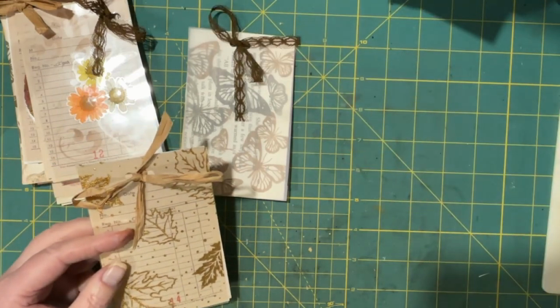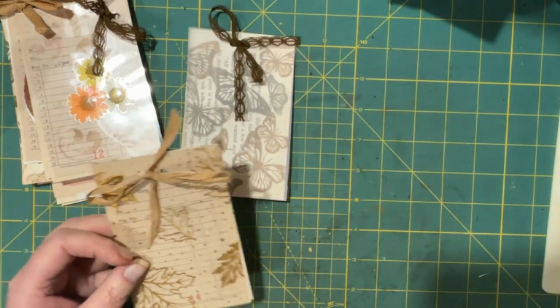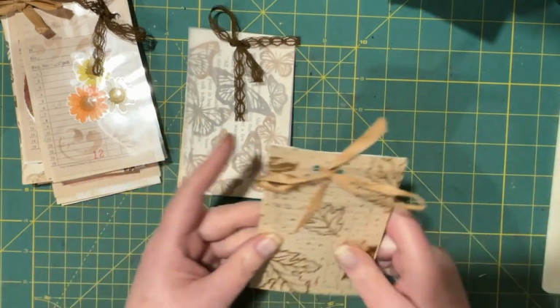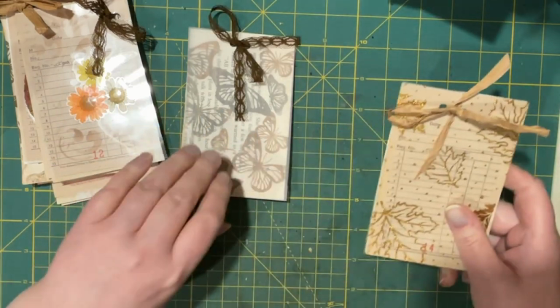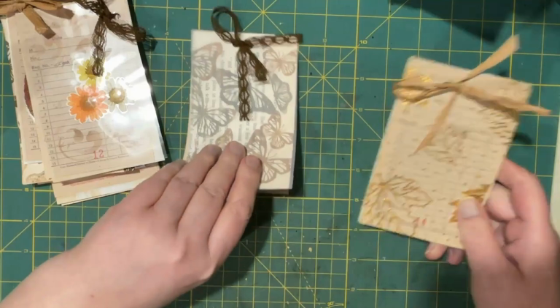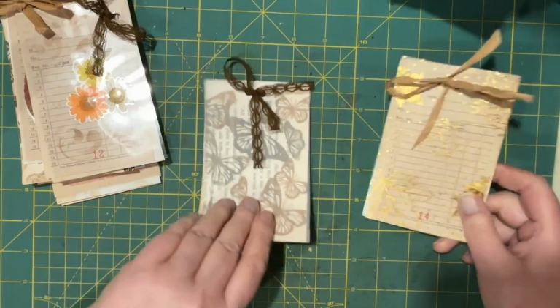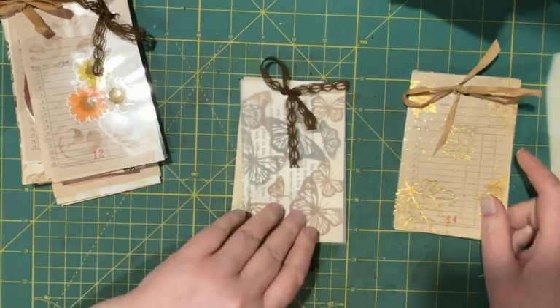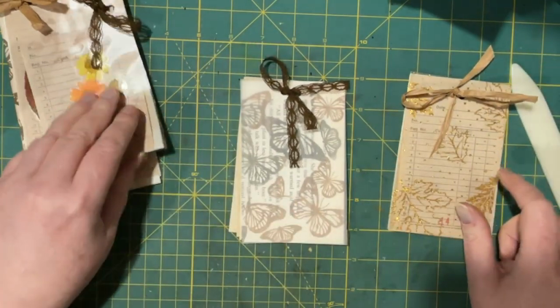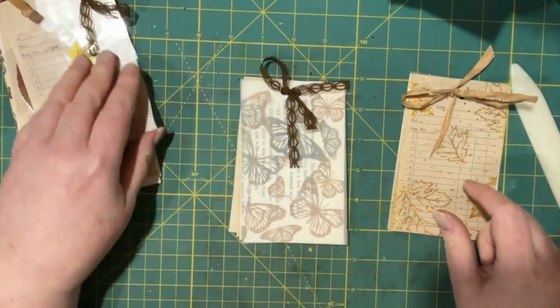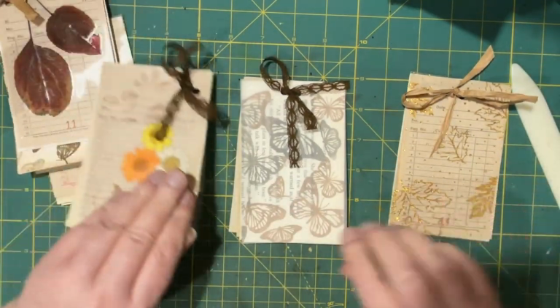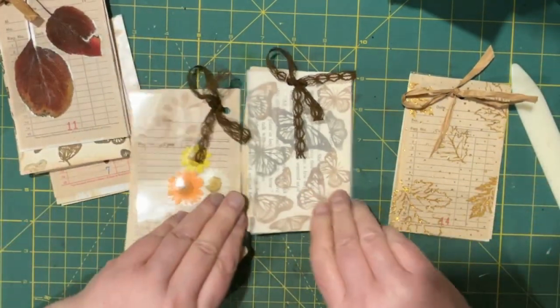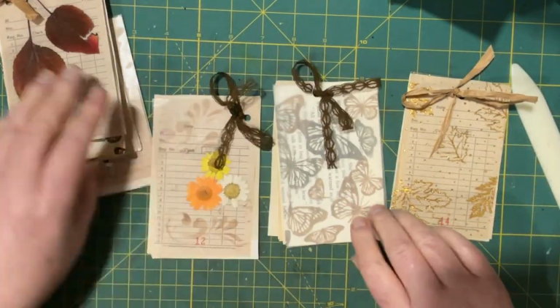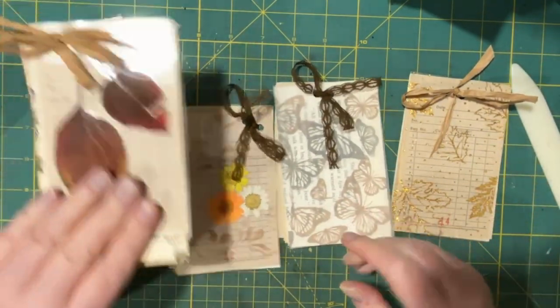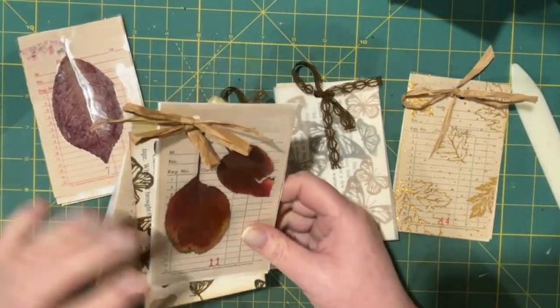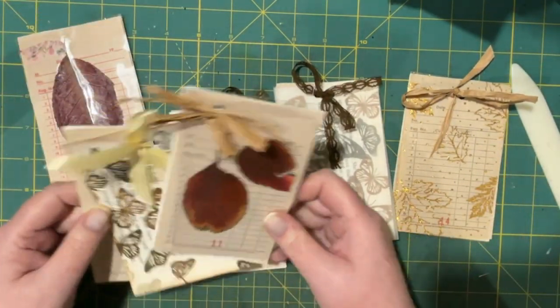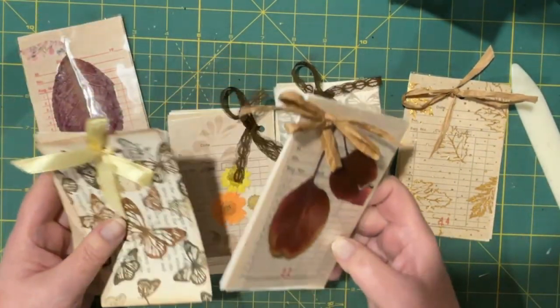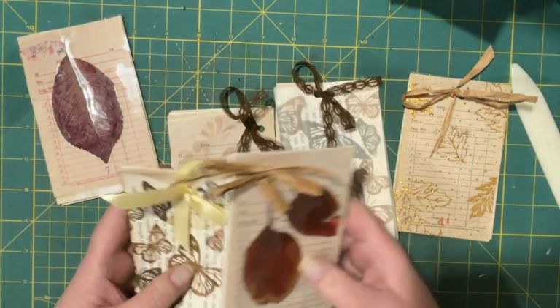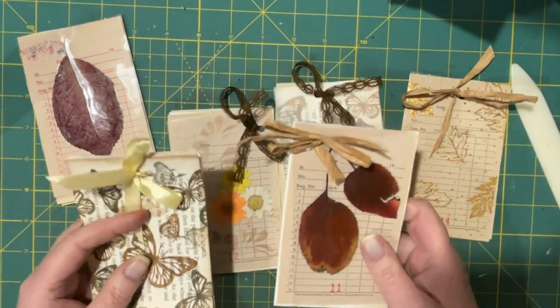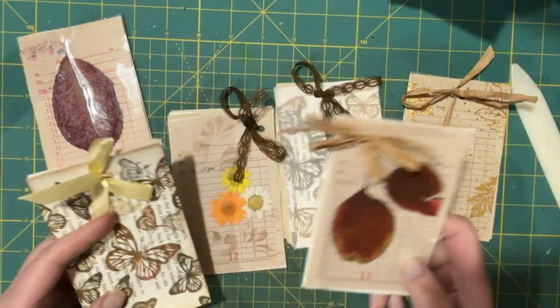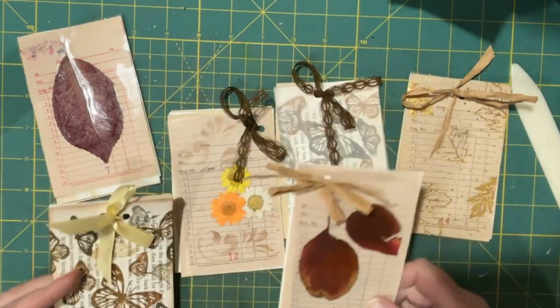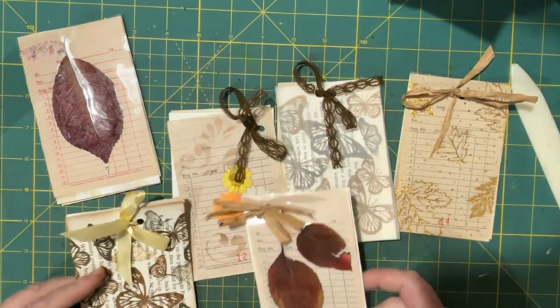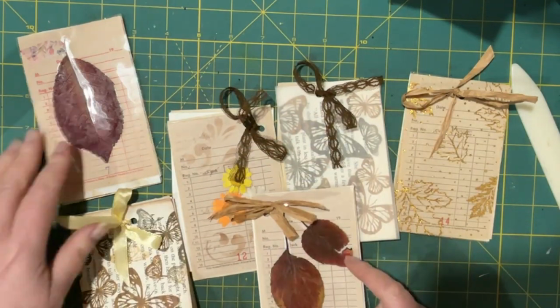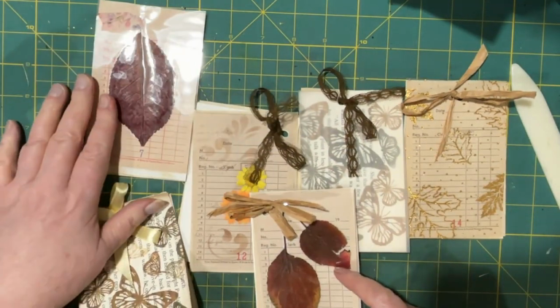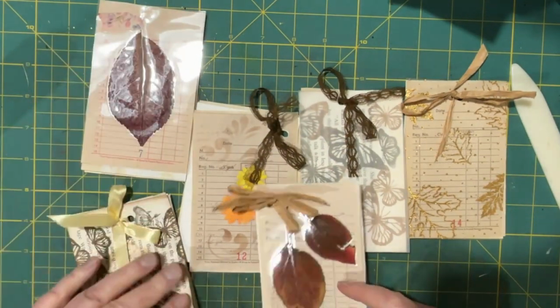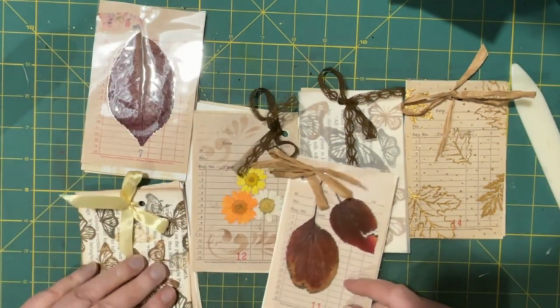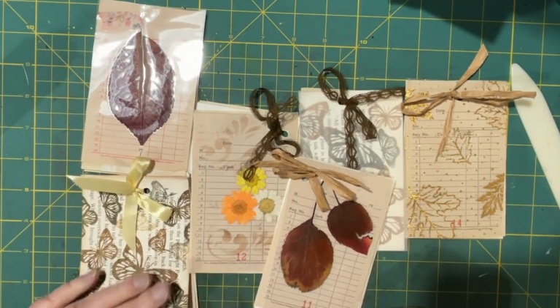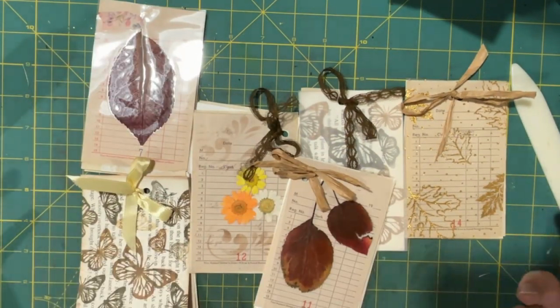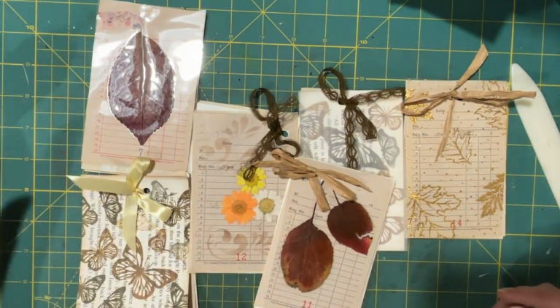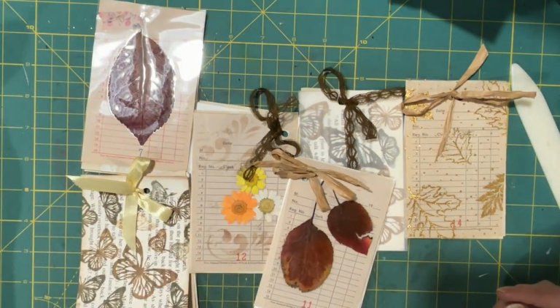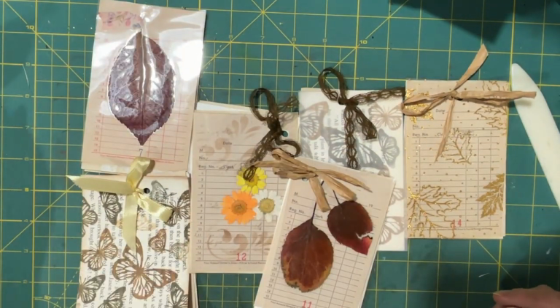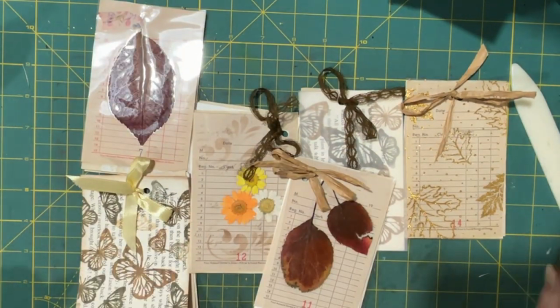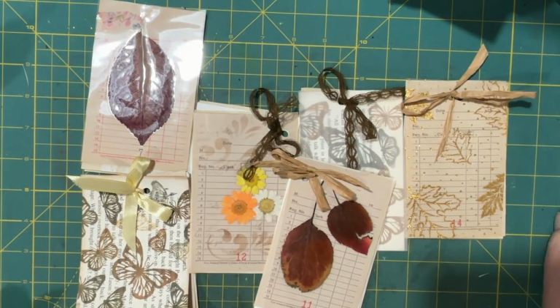Maybe you'll try those and let me know which one you like the best. I have so many laminated leaves now I've got to think of projects to use them up. Thanks for watching and see you next time, bye for now!